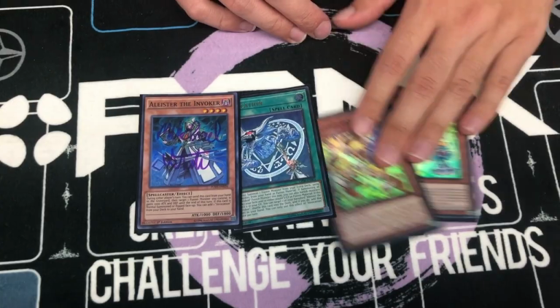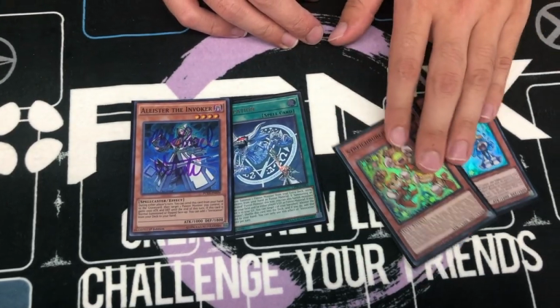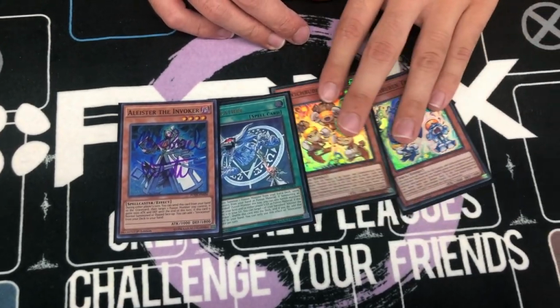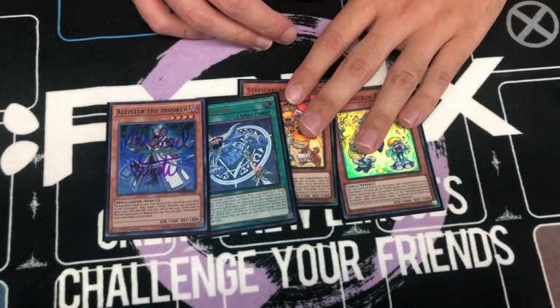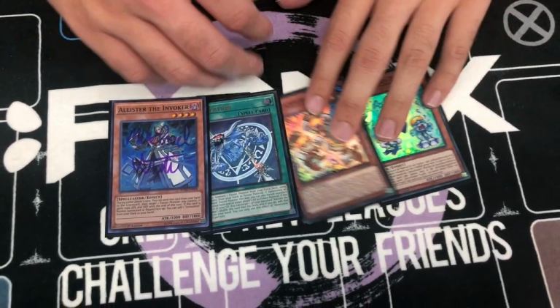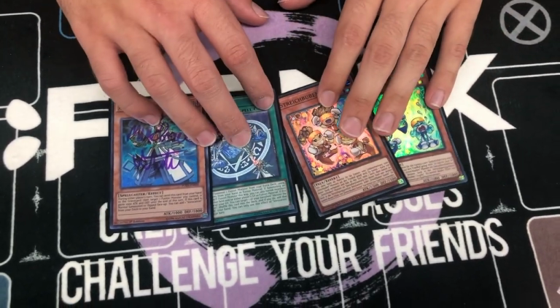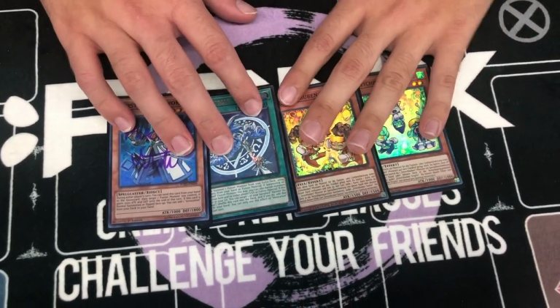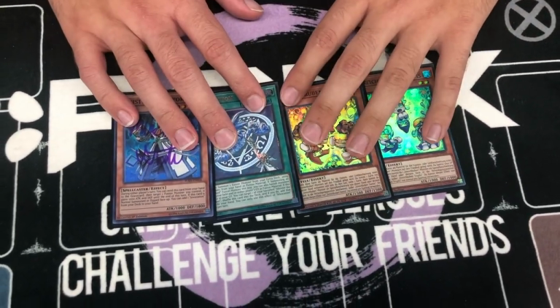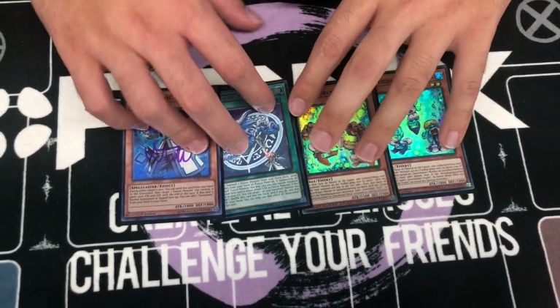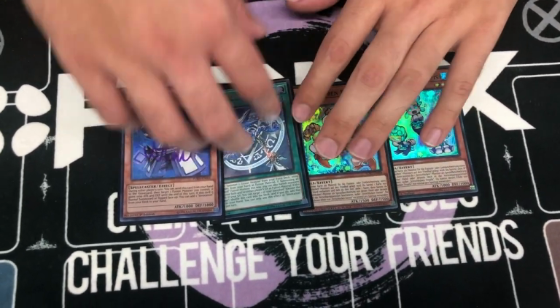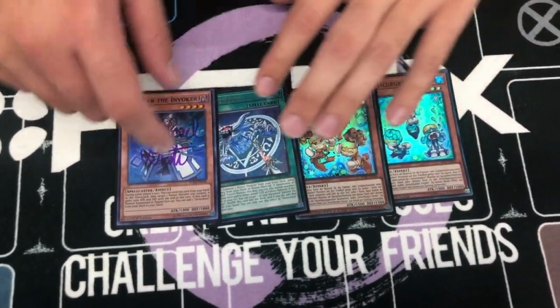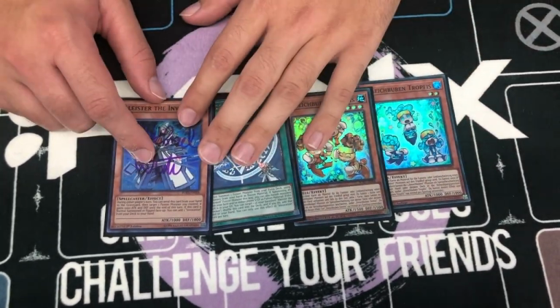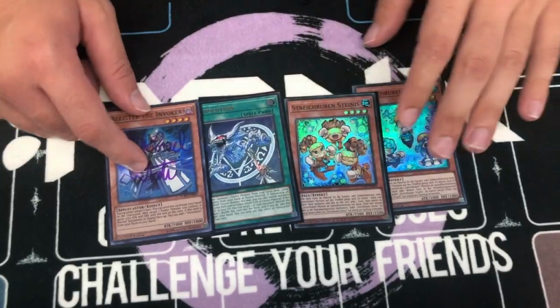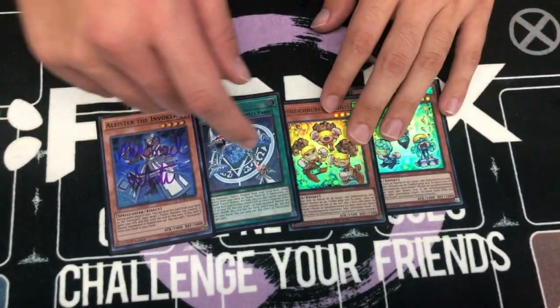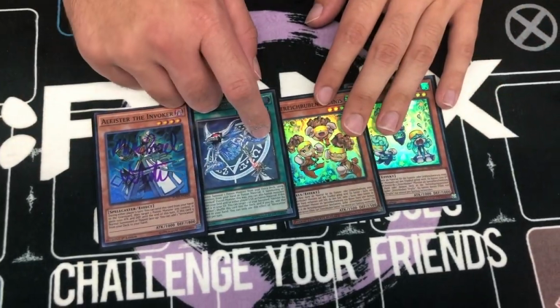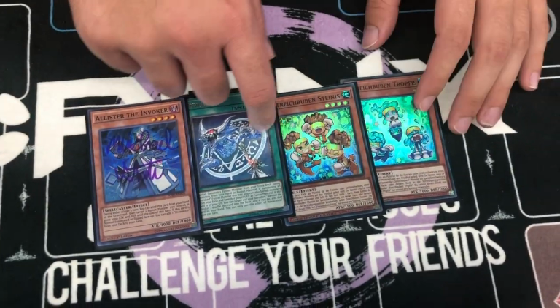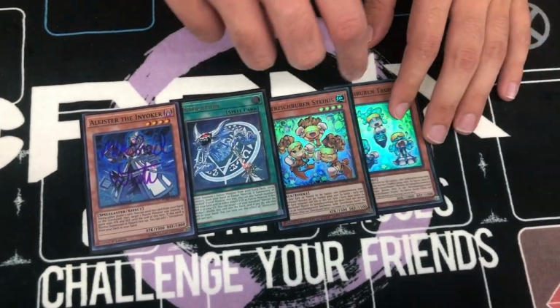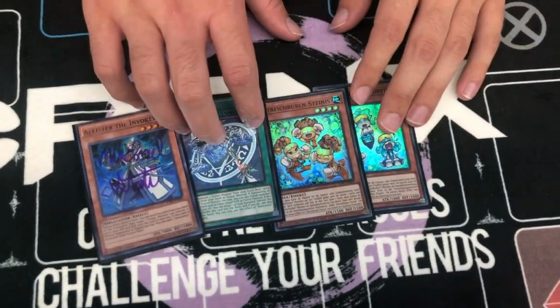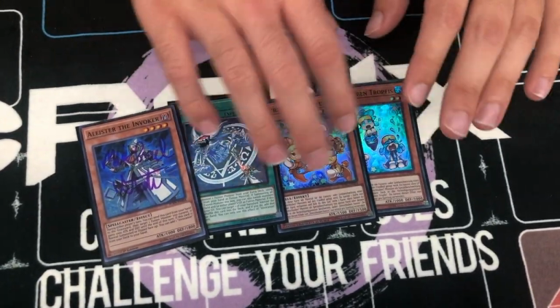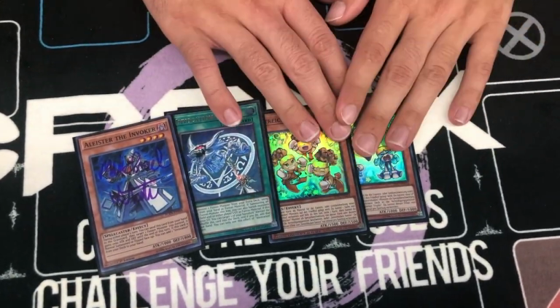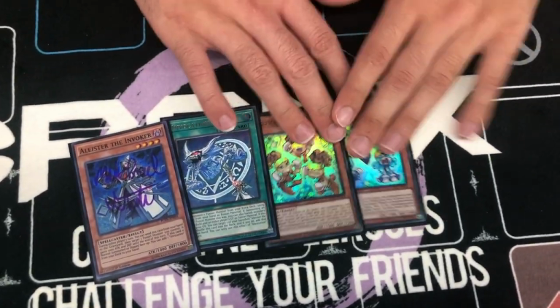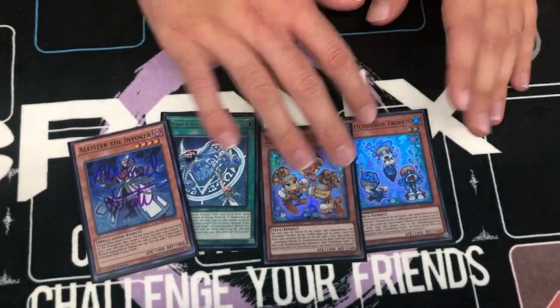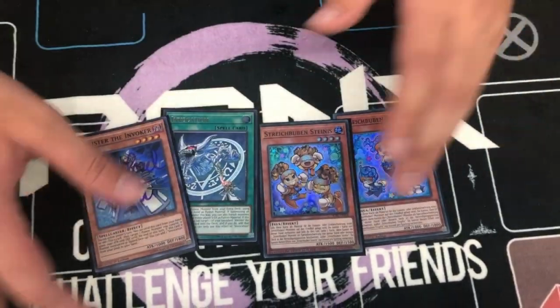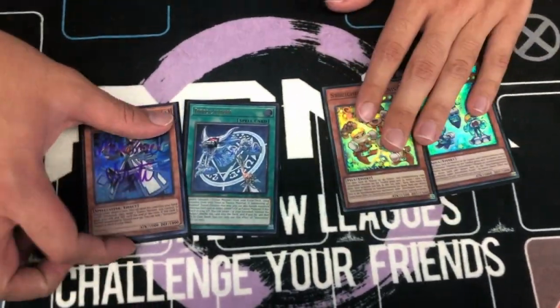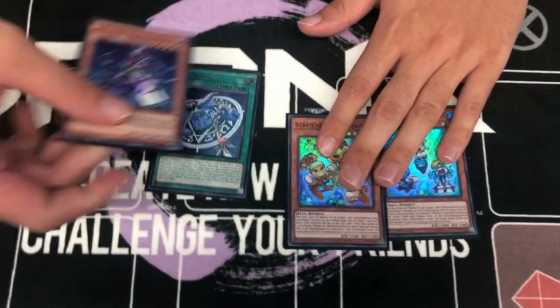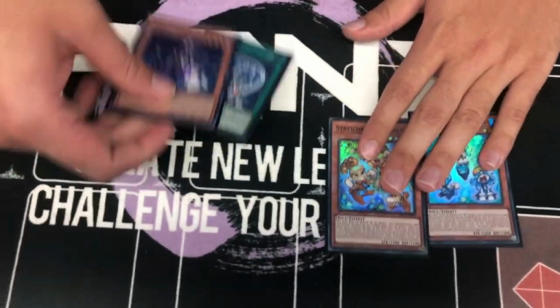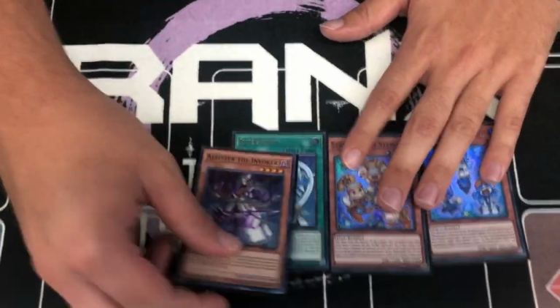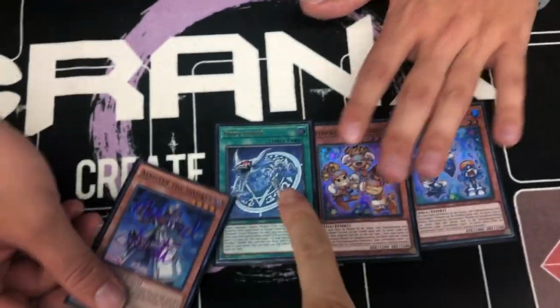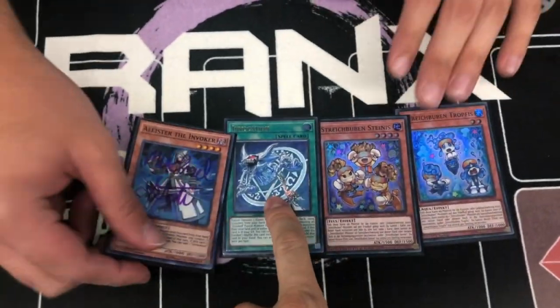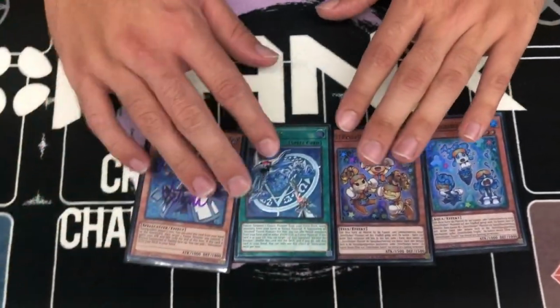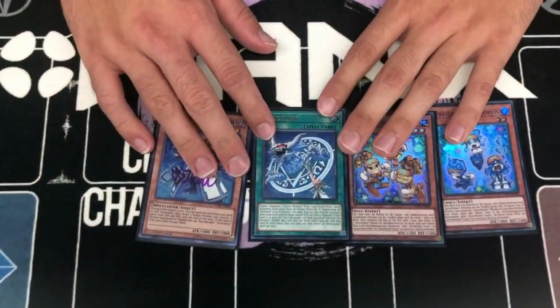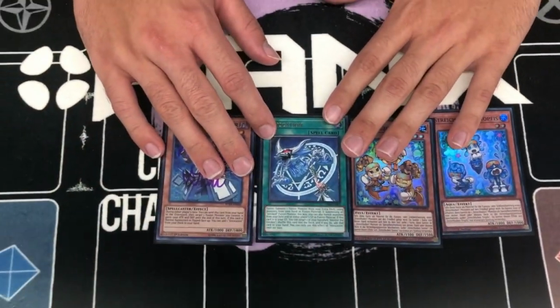And I need two Prank Kids. On one hand it's four cards, but on the other hand you have multiple ways to search this and multiple ways to get this. You play three of this and it can be any two Prank Kids. It's going to be Poly as well — regular Polymerization.